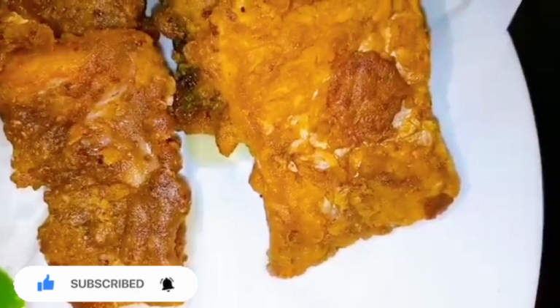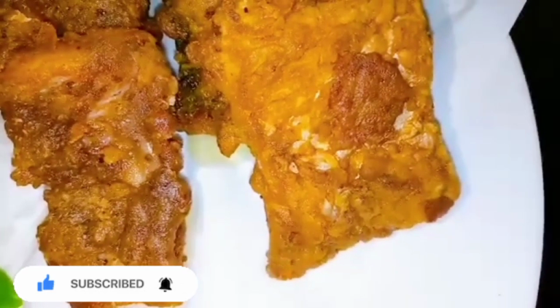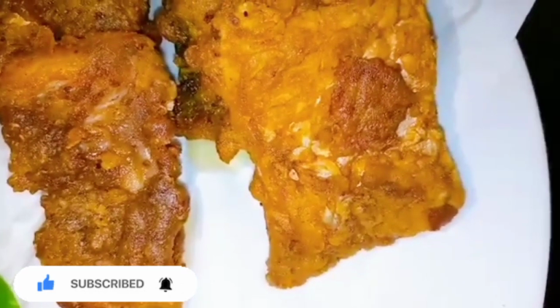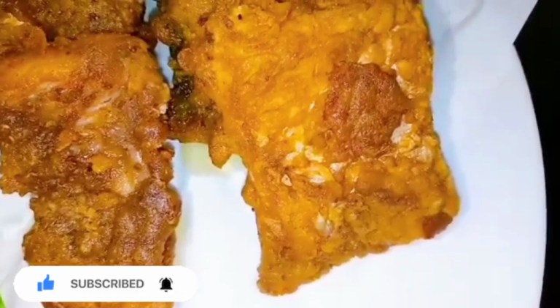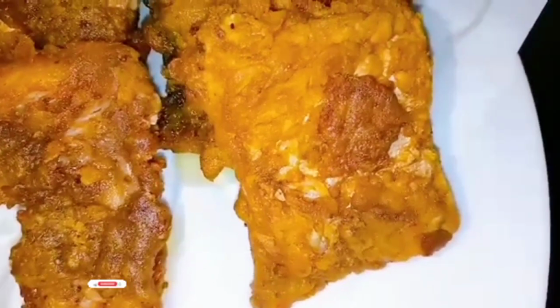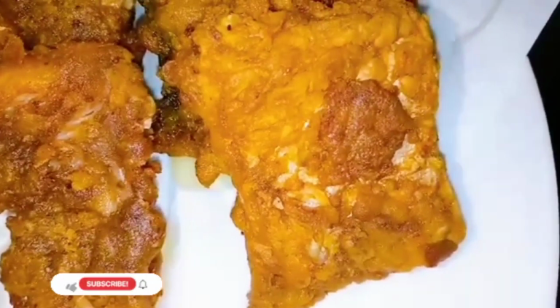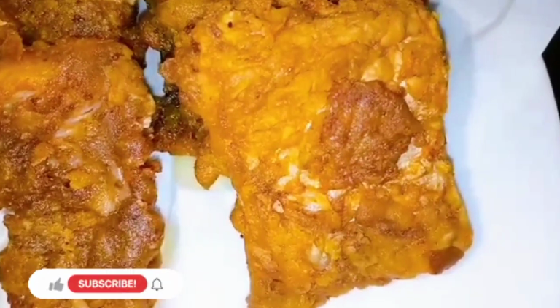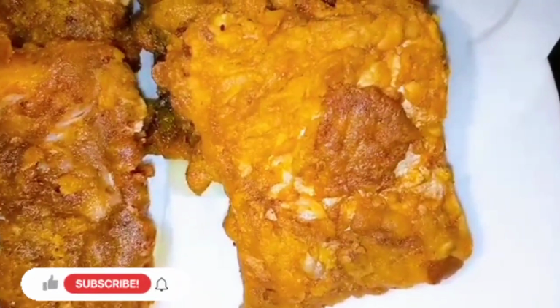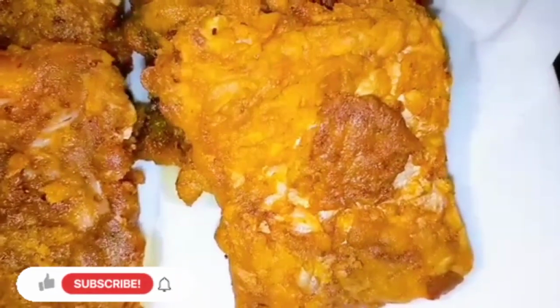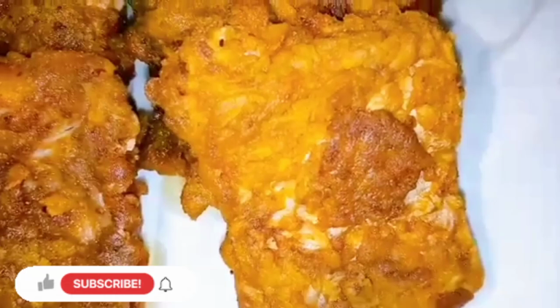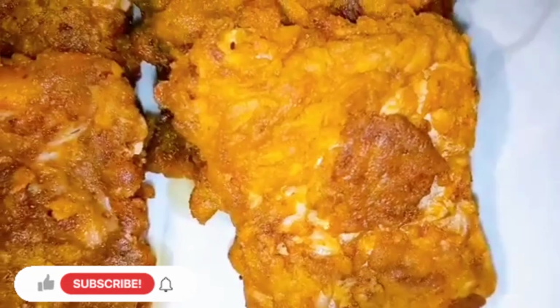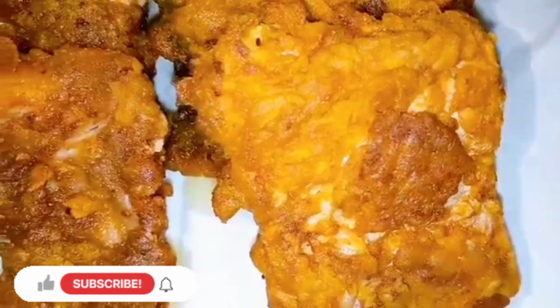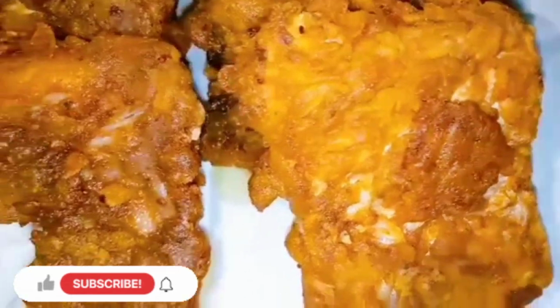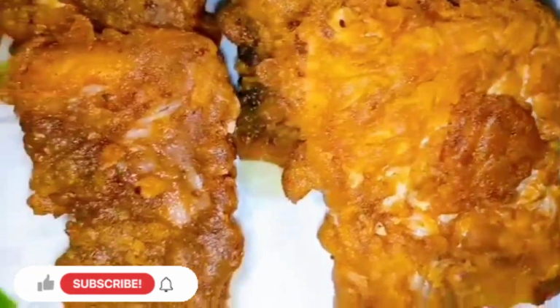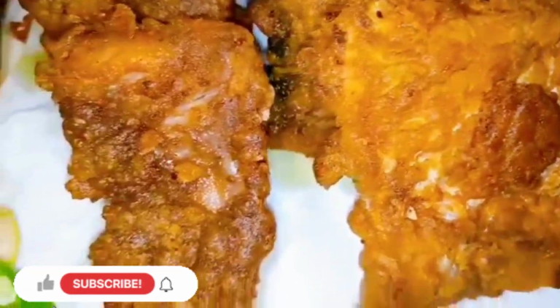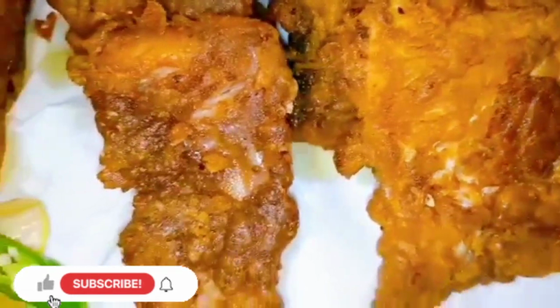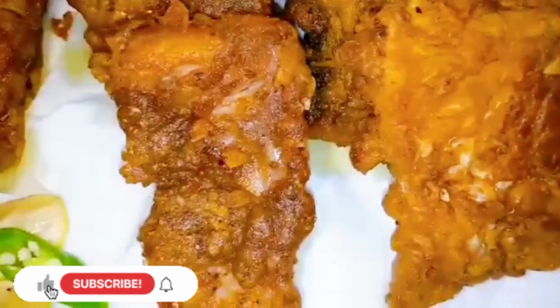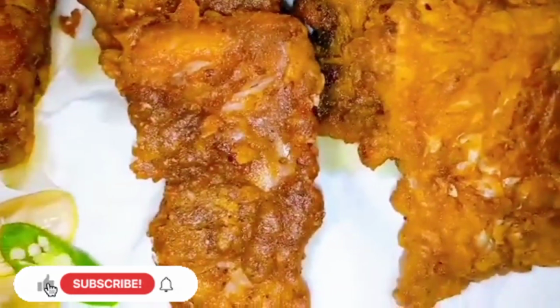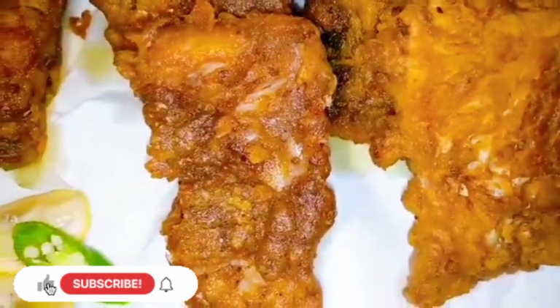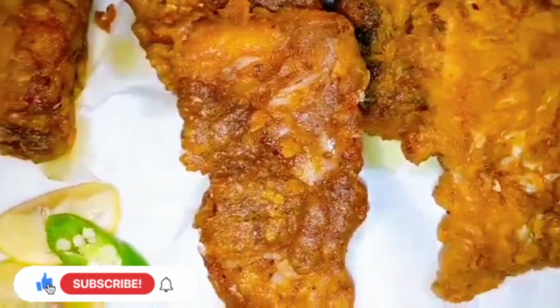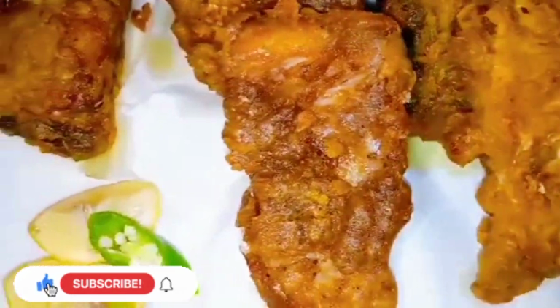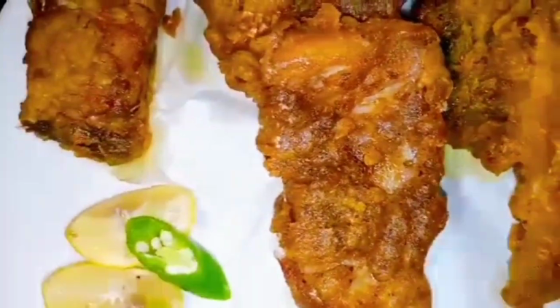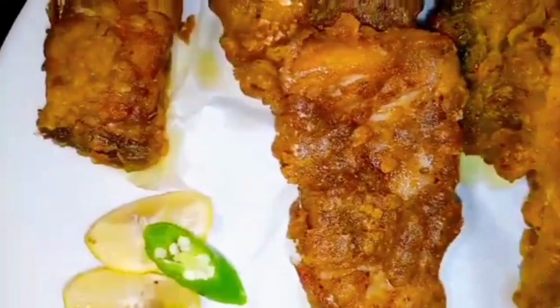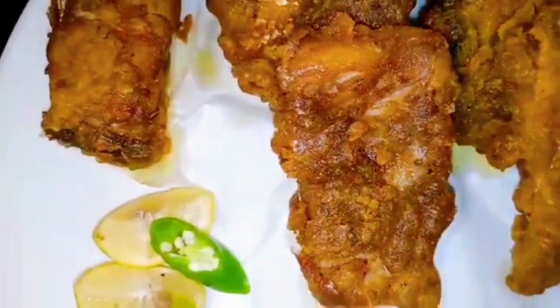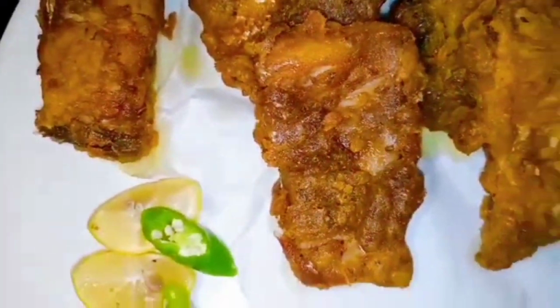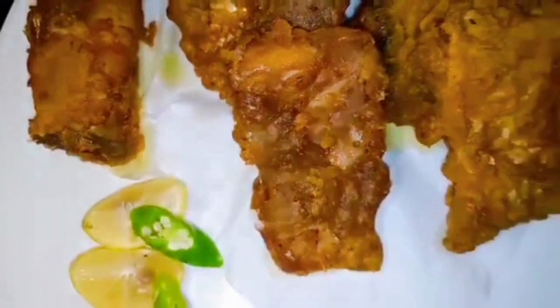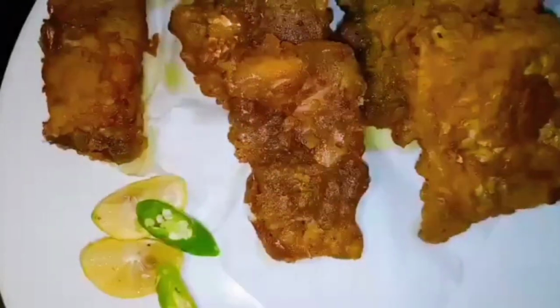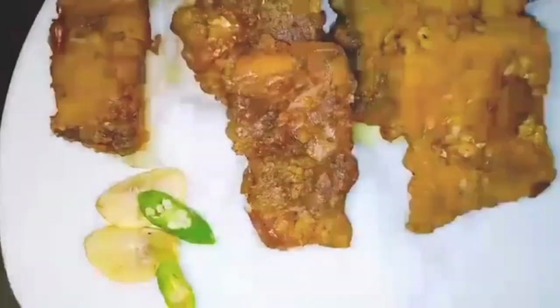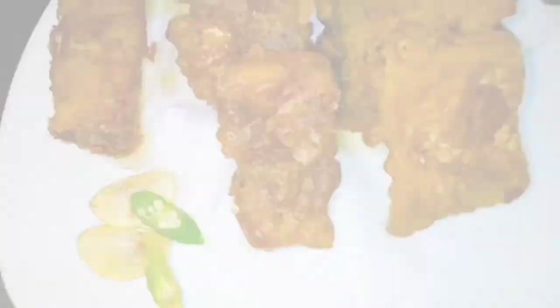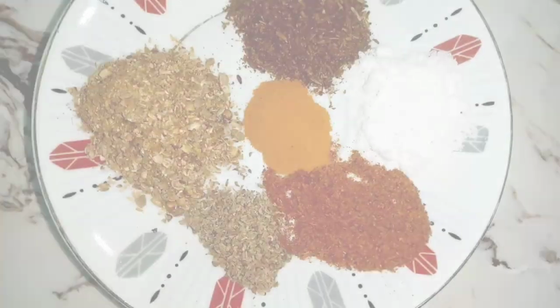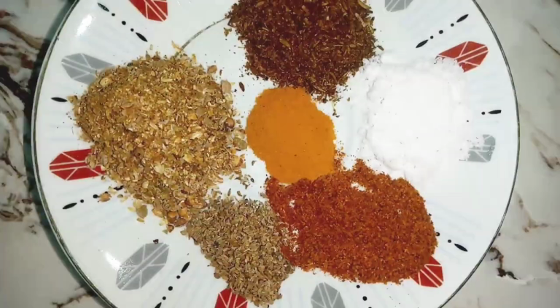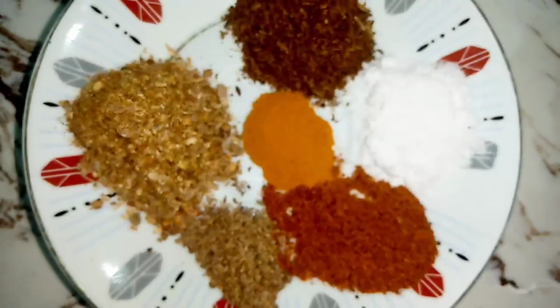Today we are making a winter special dish, which is fish. Today we have made crispy fish. This is a very good recipe. So, what is this recipe?